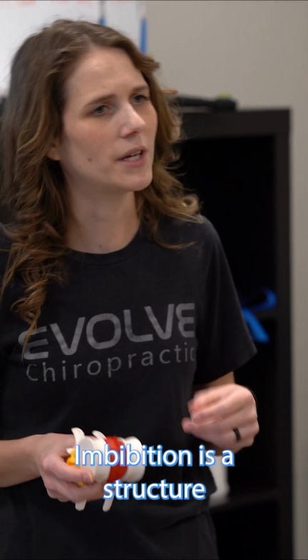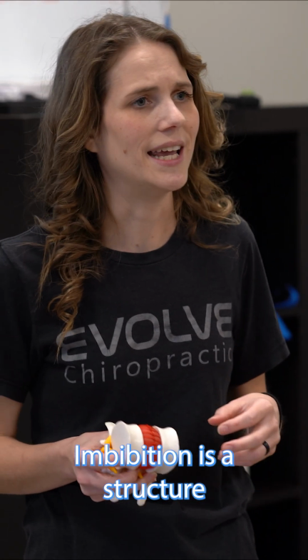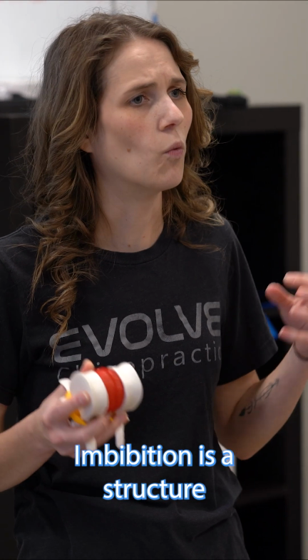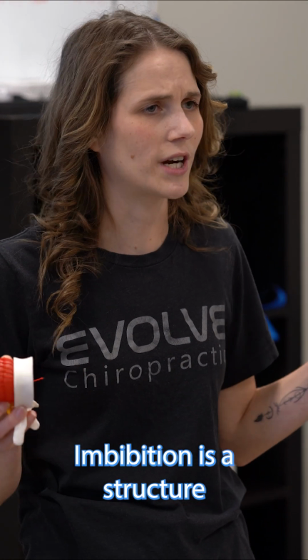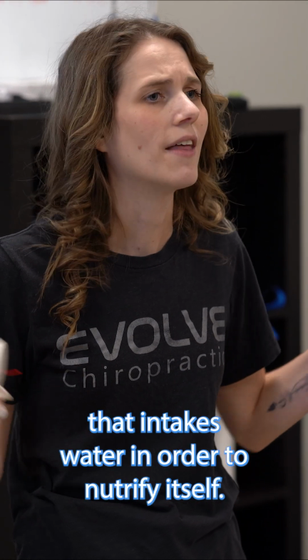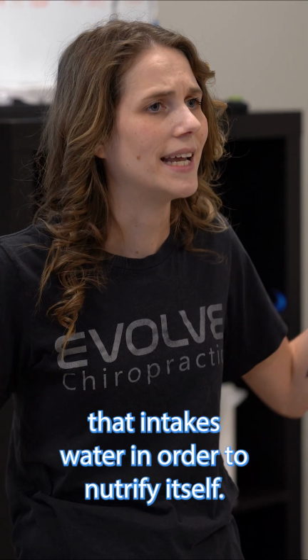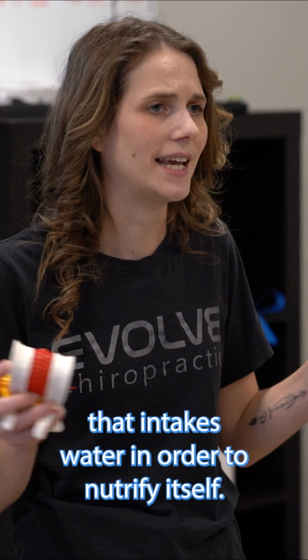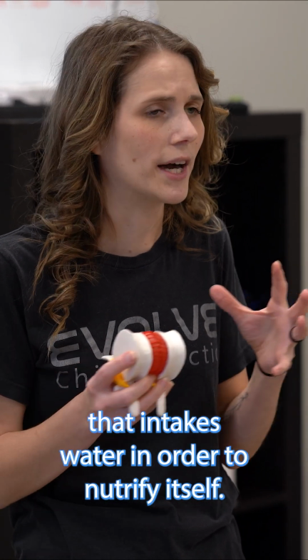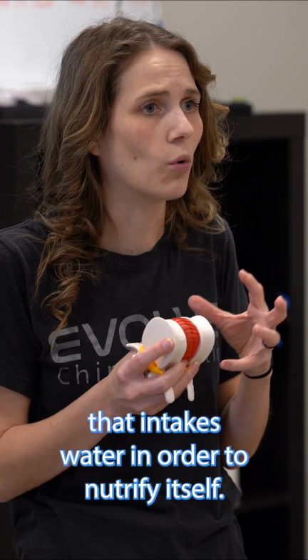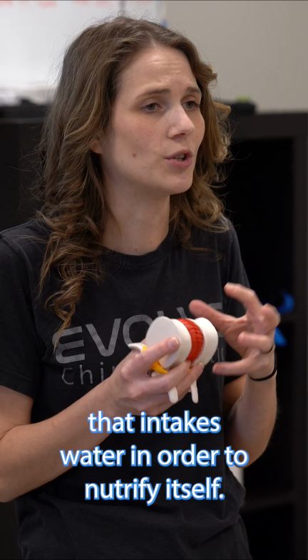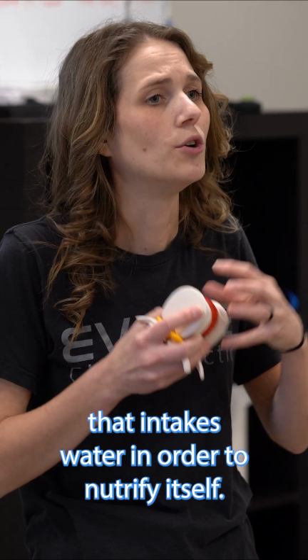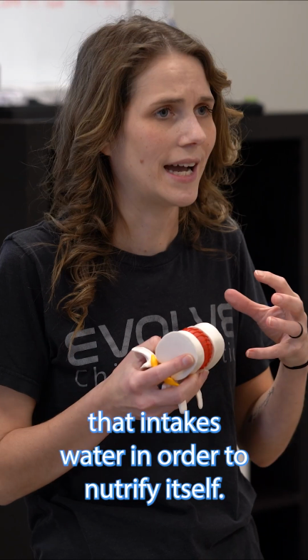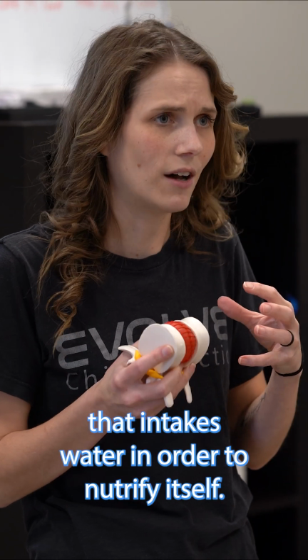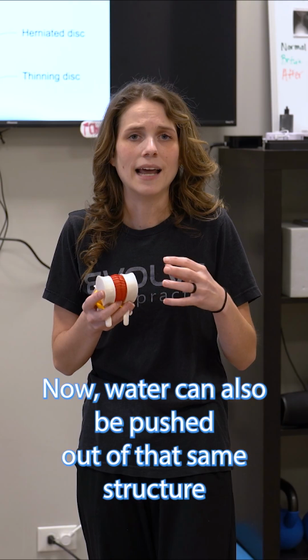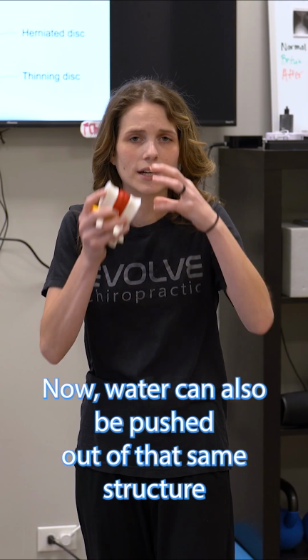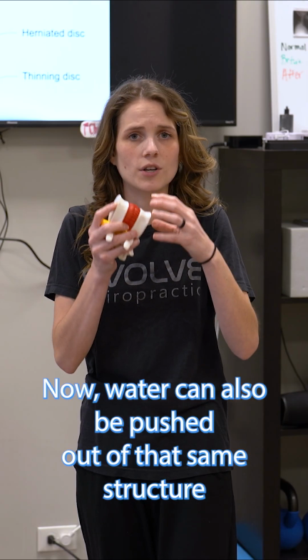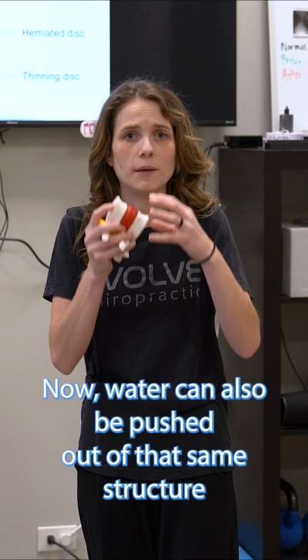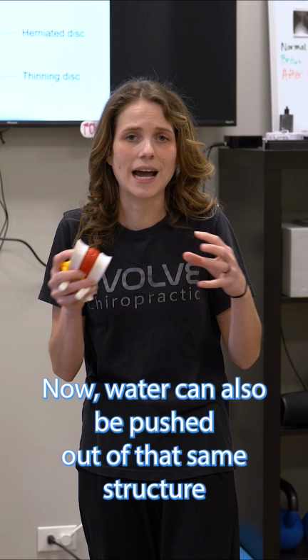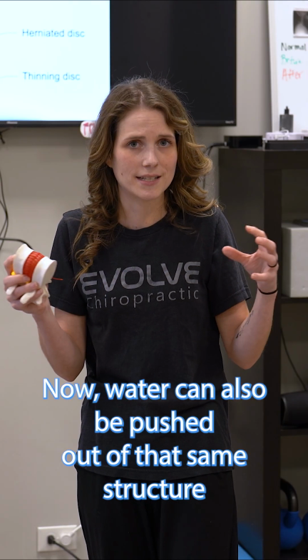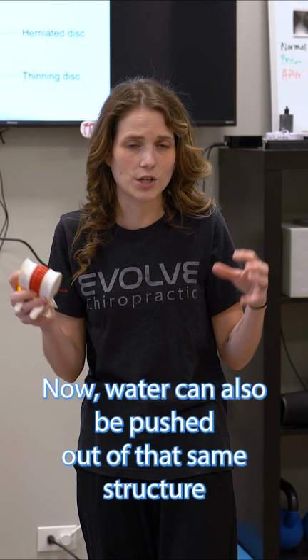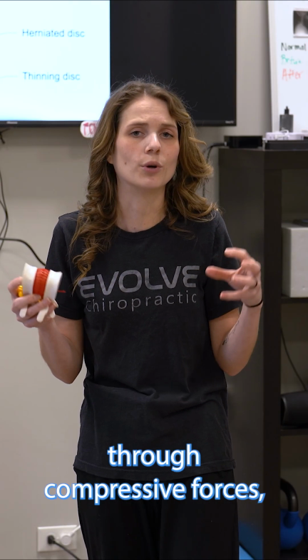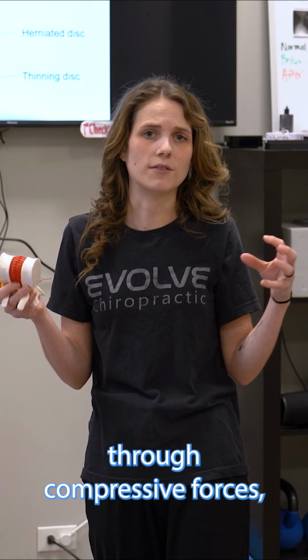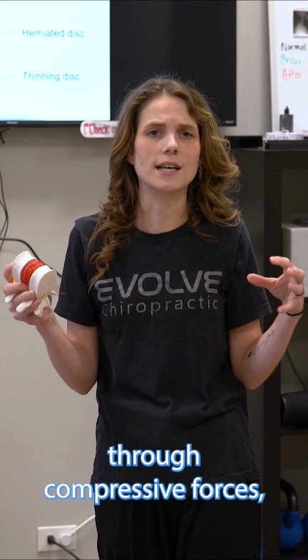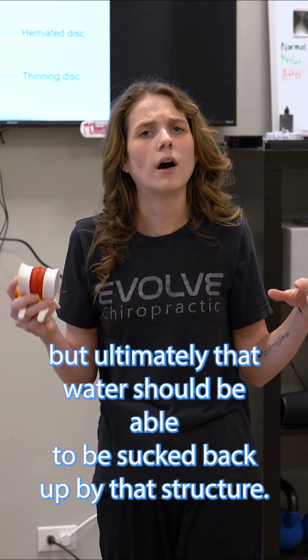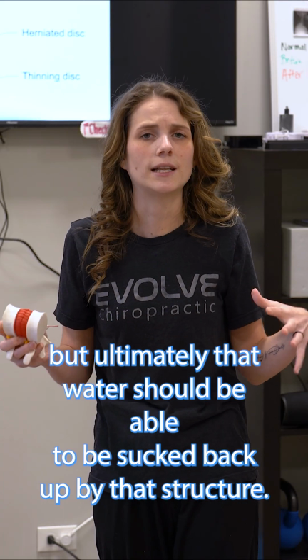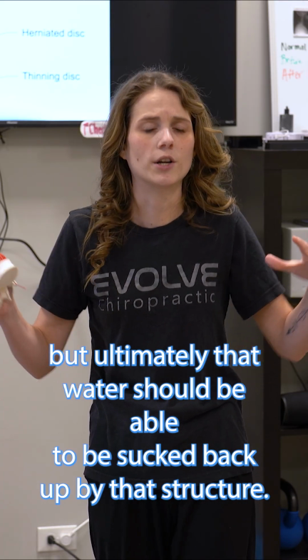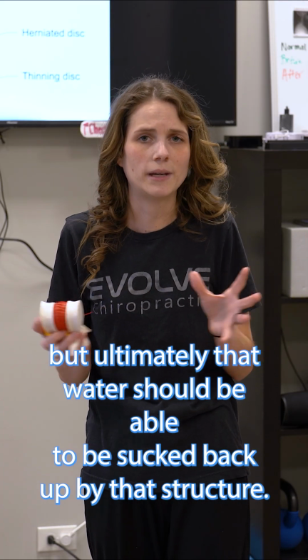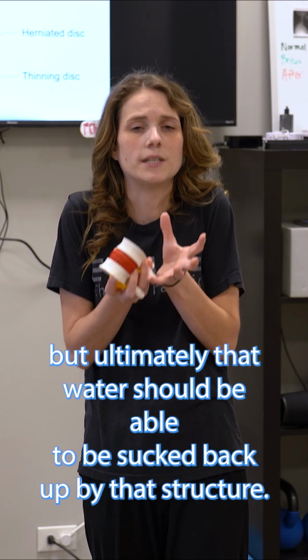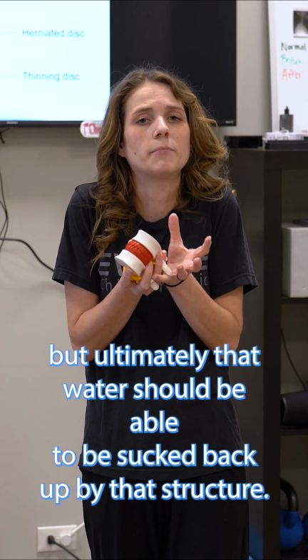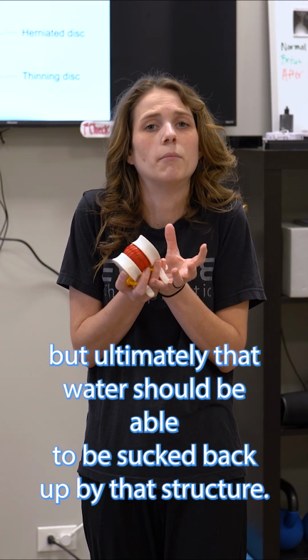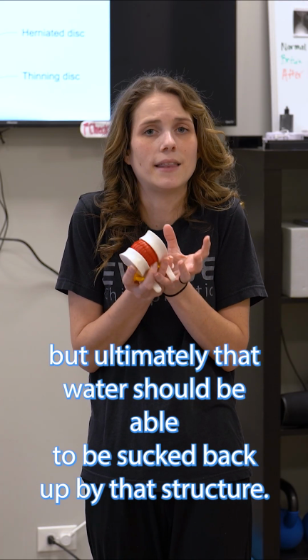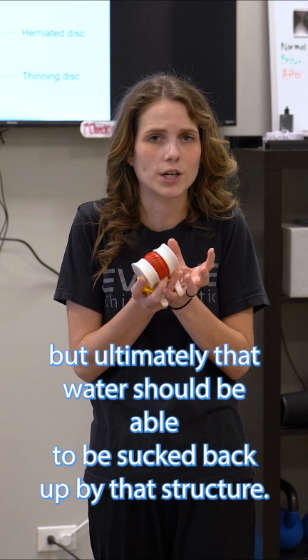Imbibition is a structure that intakes water in order to nourish itself. Water can also be pushed out of that same structure through compressive forces, but ultimately that water should be able to be sucked back up by that structure.